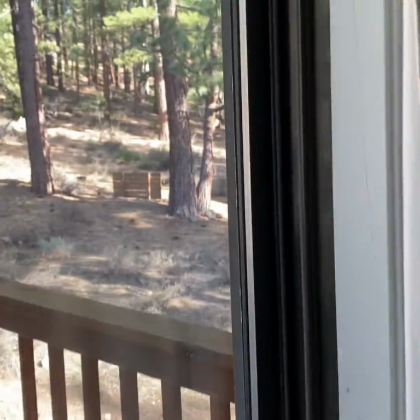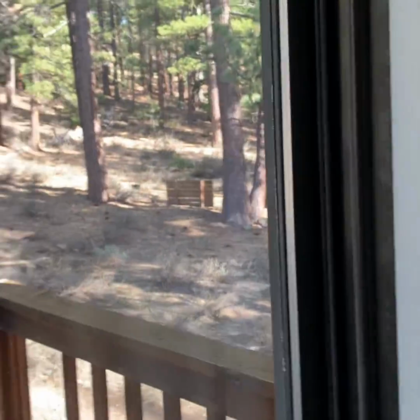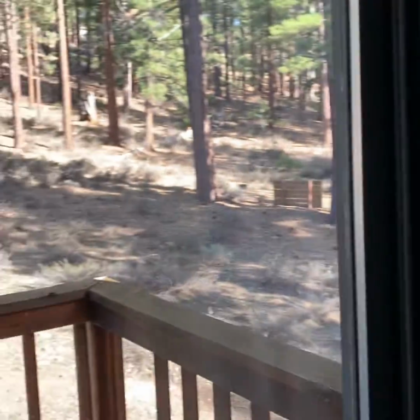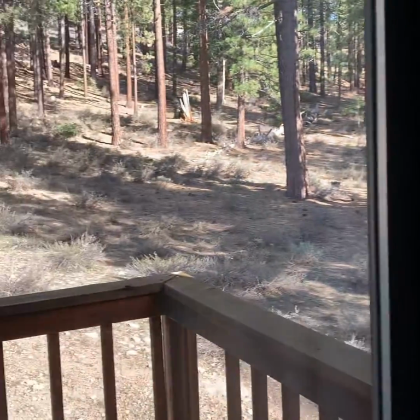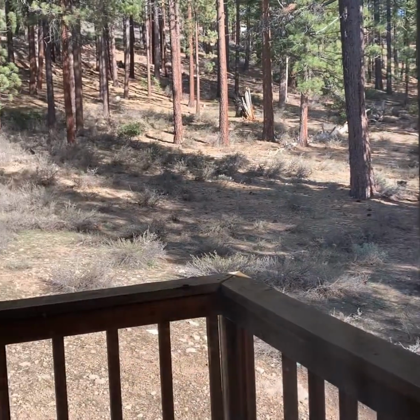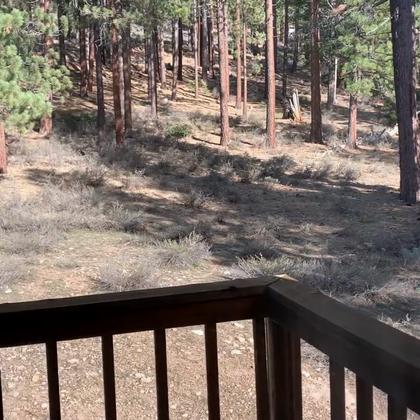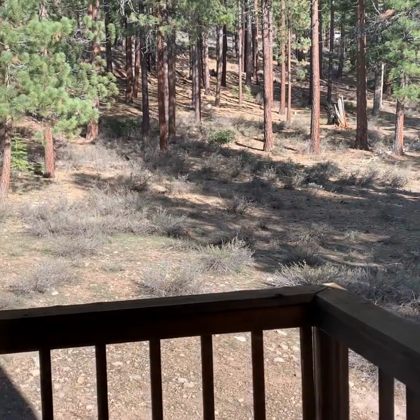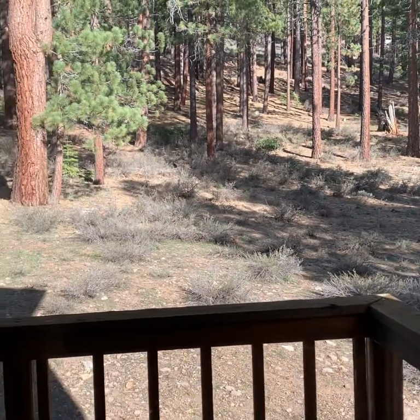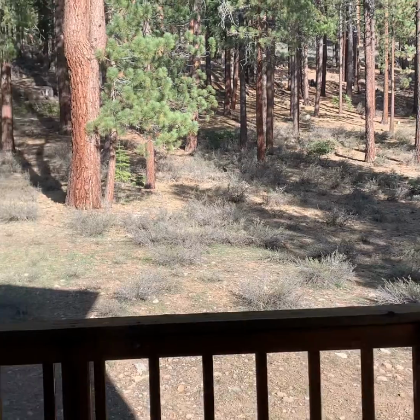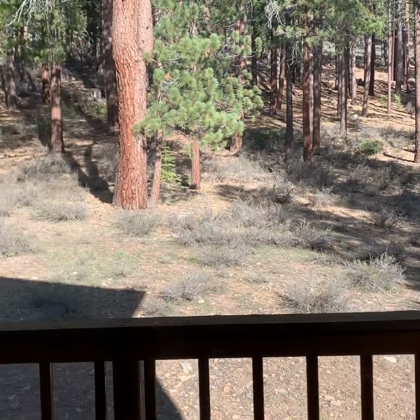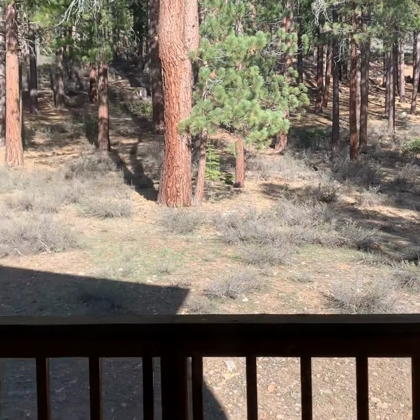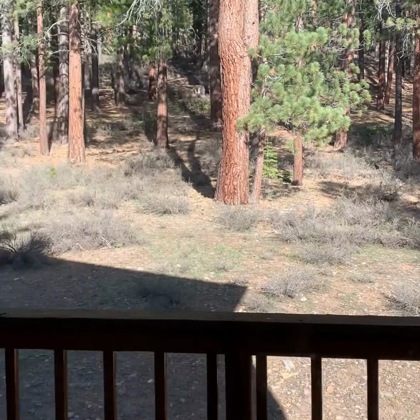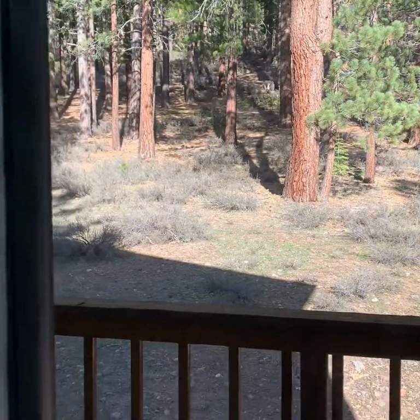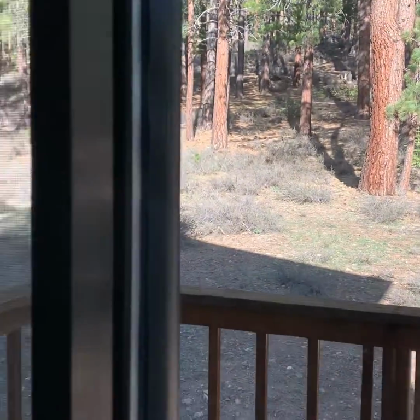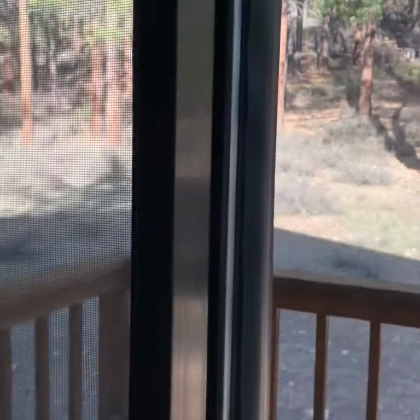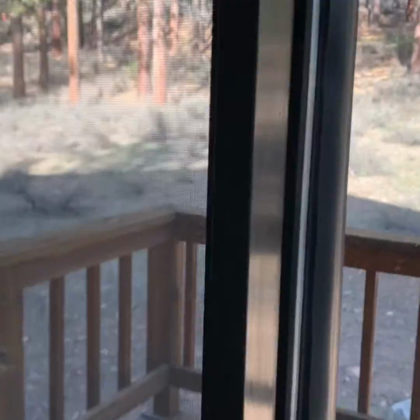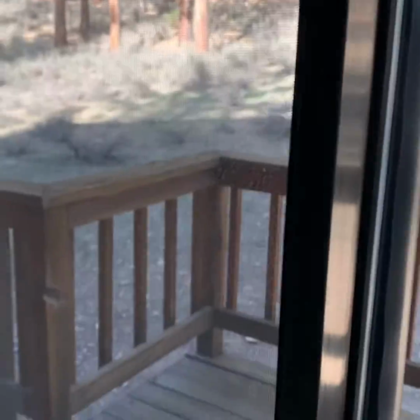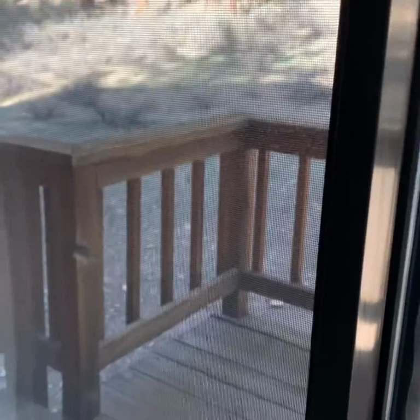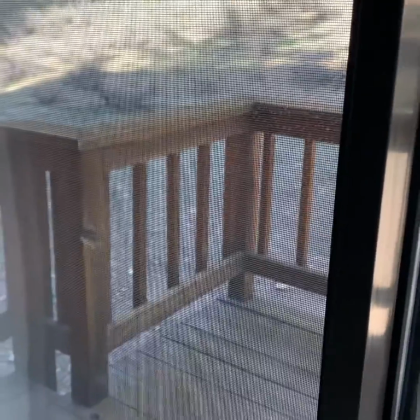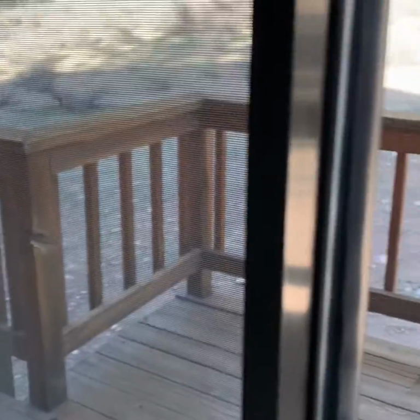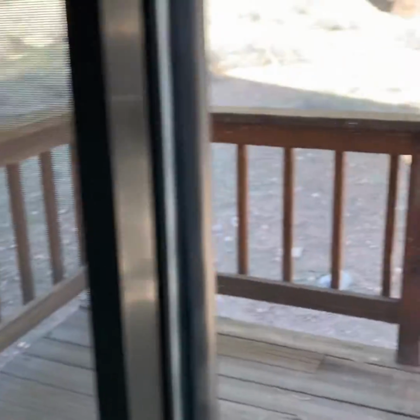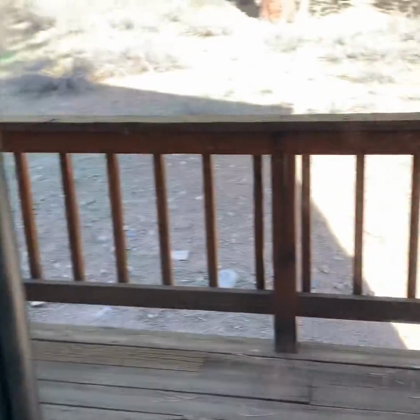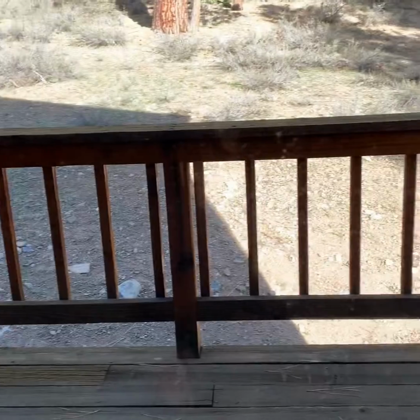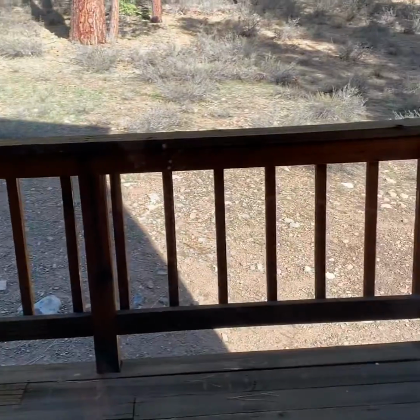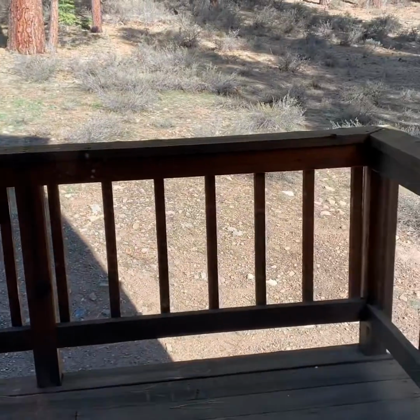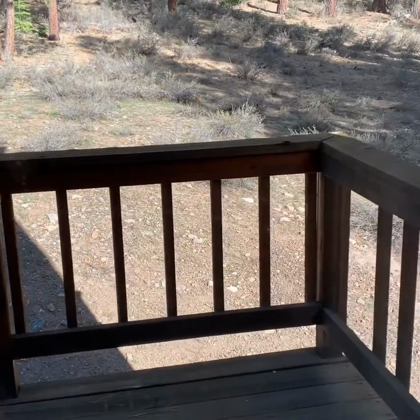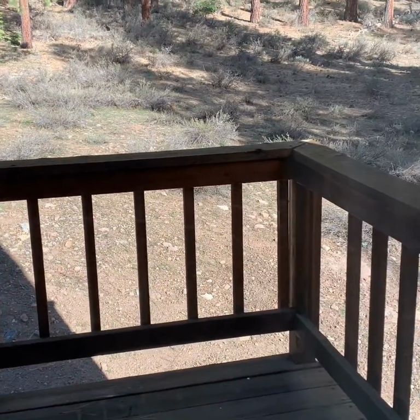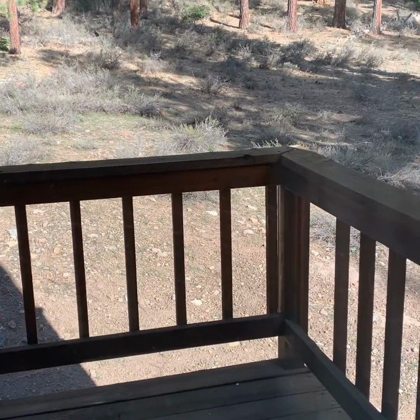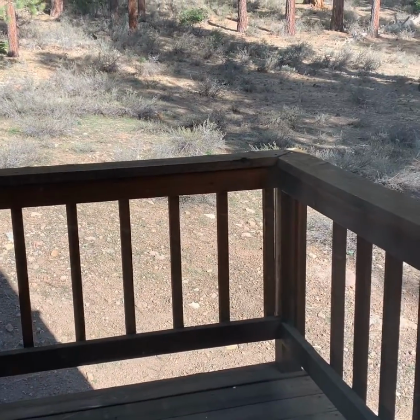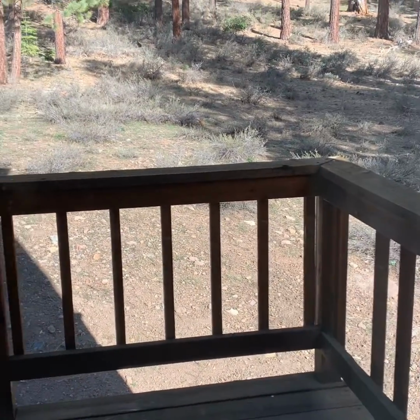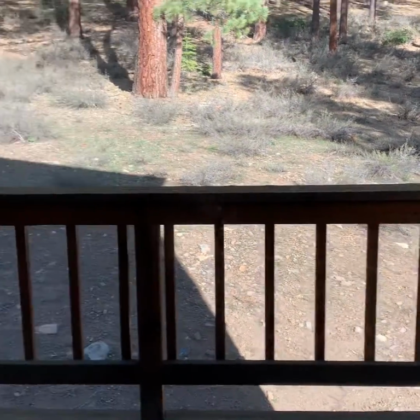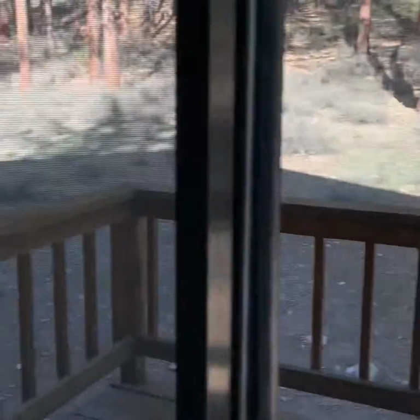Great backyard — the true Tahoe backyard with trees and this little deck that takes you right out there. You come out here and have a little coffee or quiet meditation time.